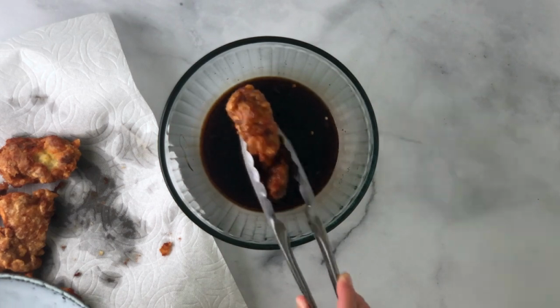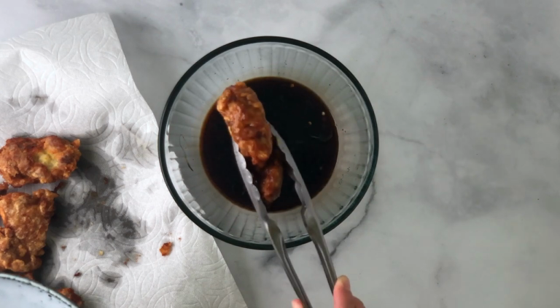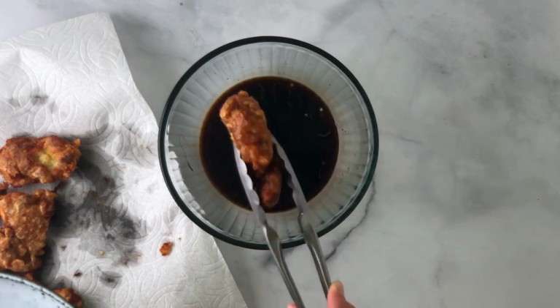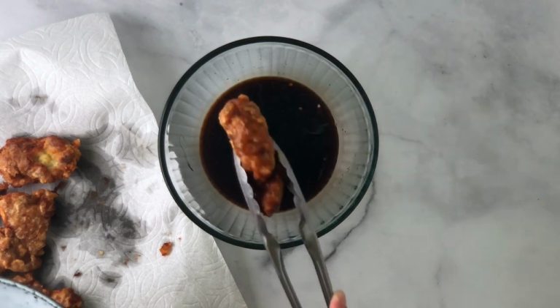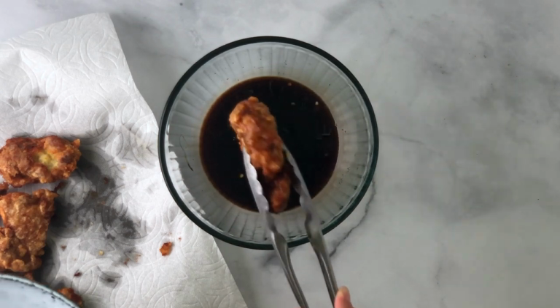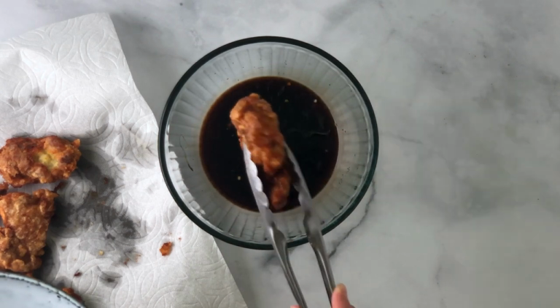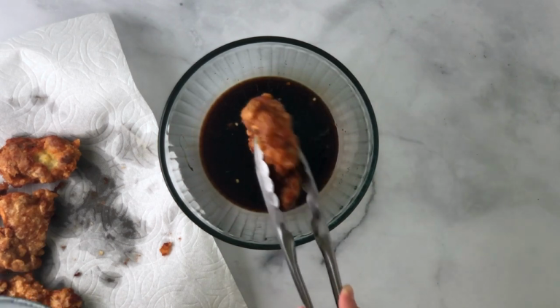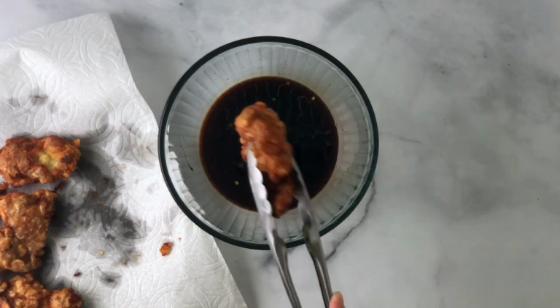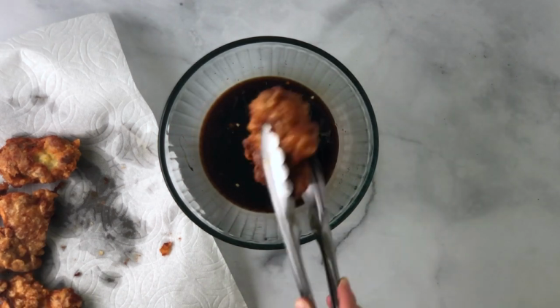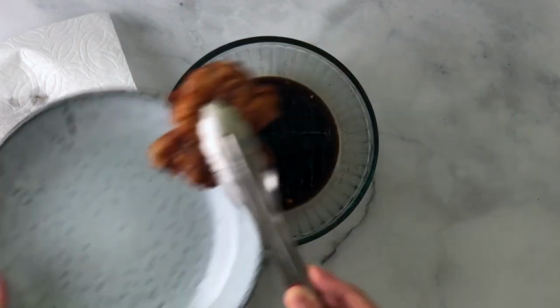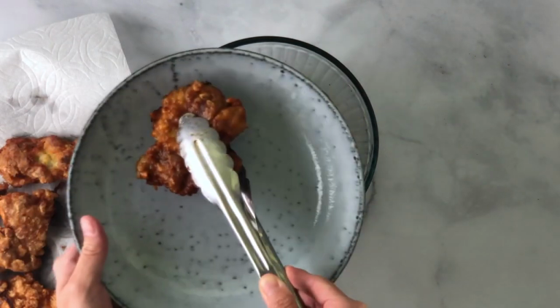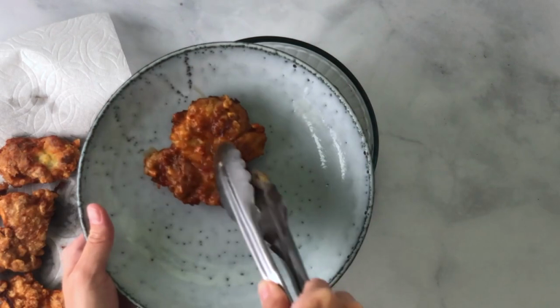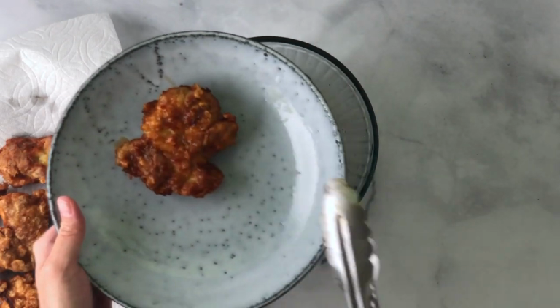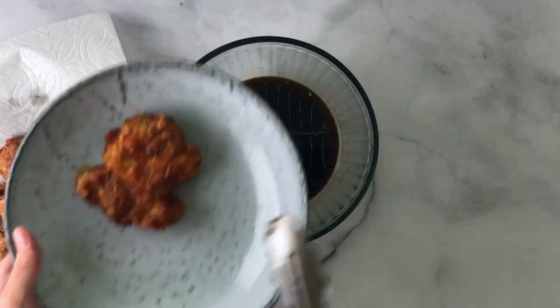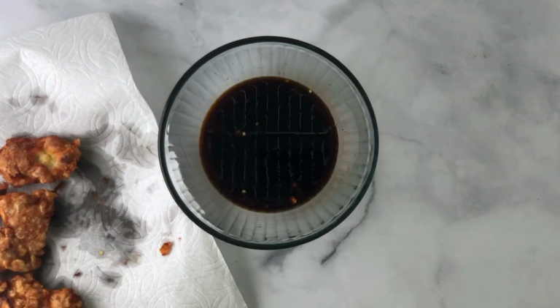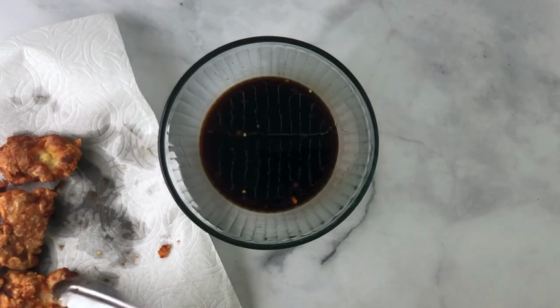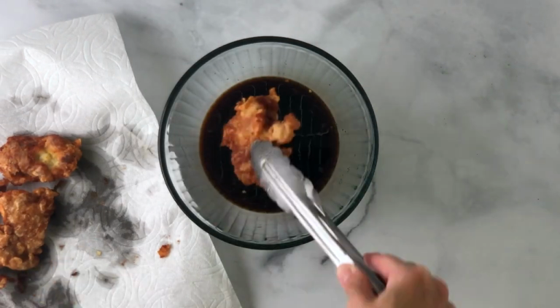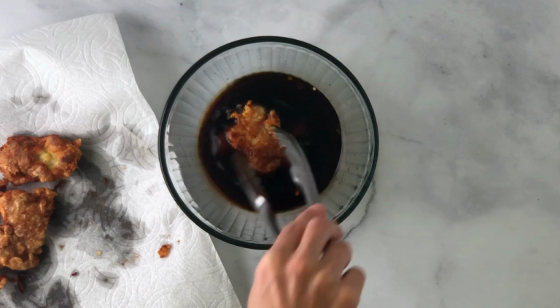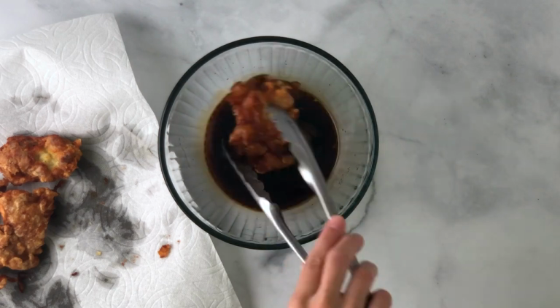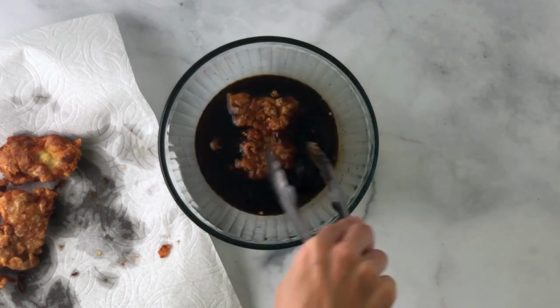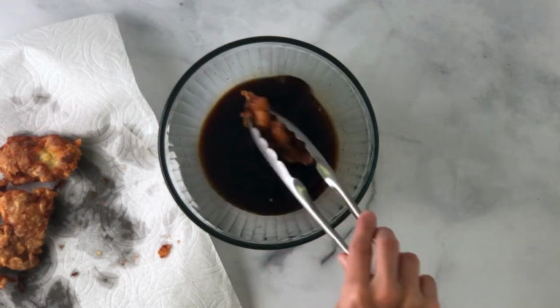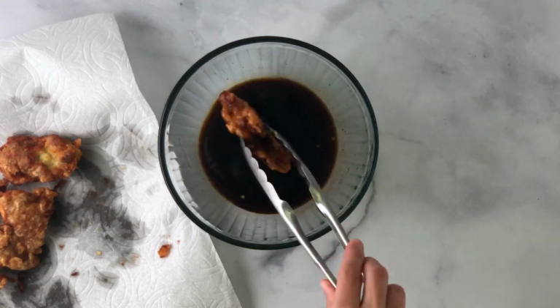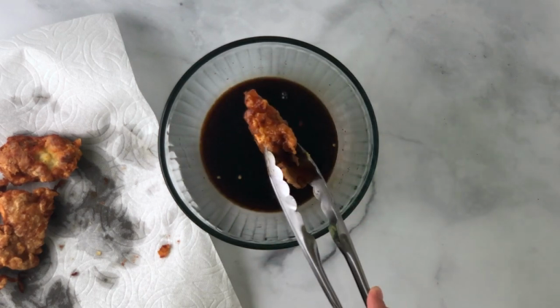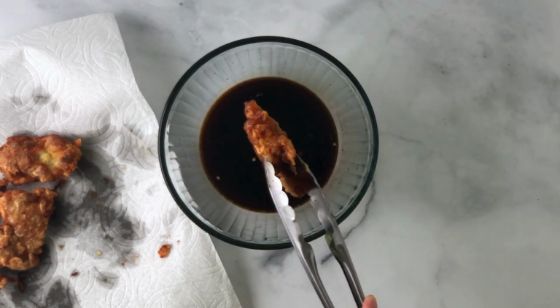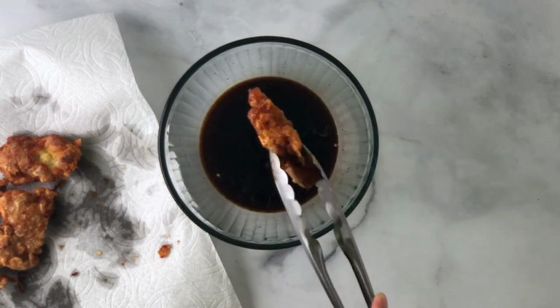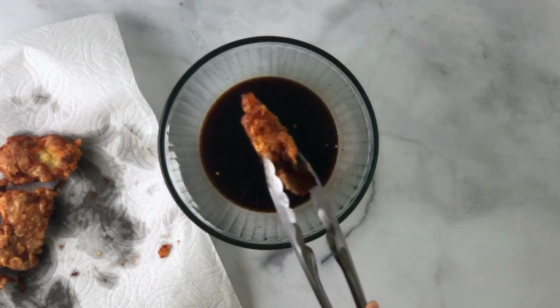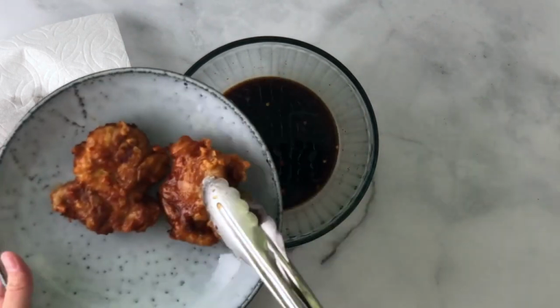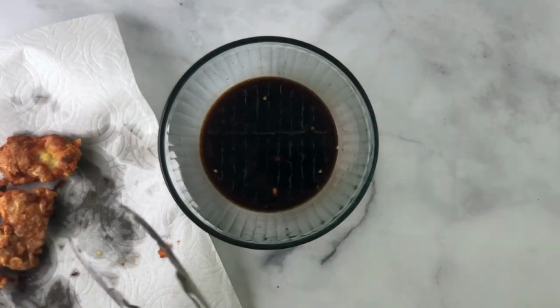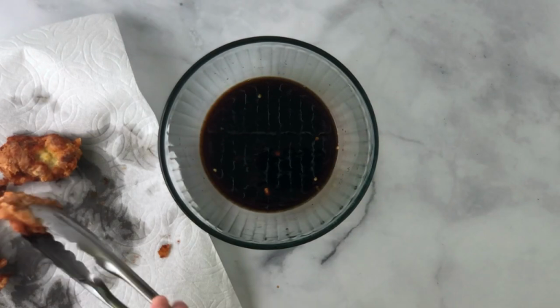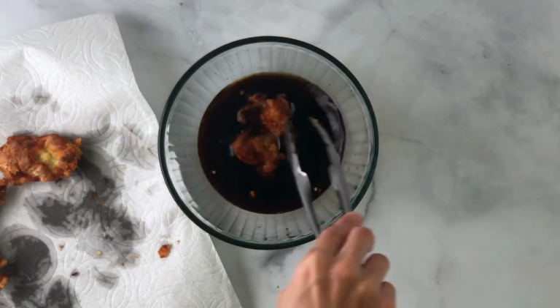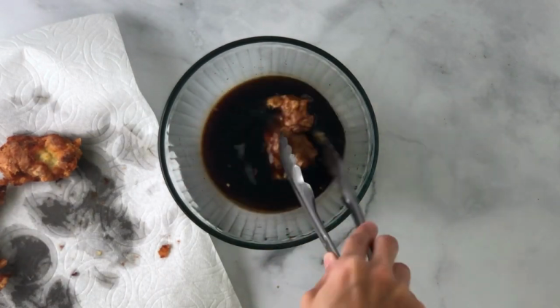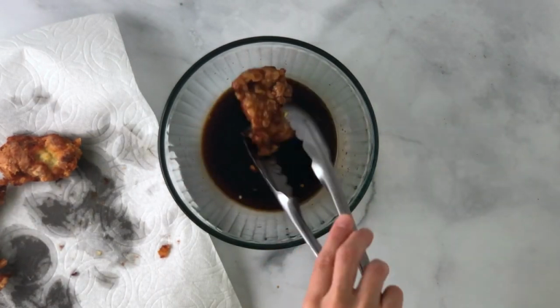While the chicken is still hot, dunk it into that shoyu sugar chili mixture you just made. Shake off the excess and set it on a plate.